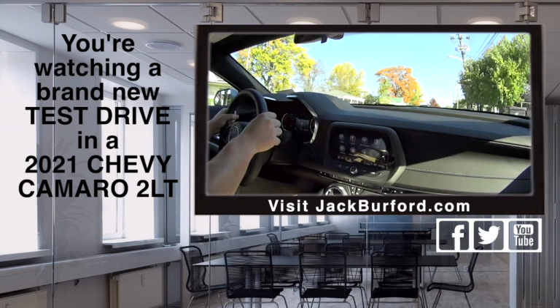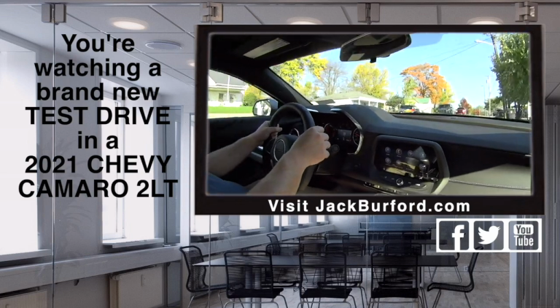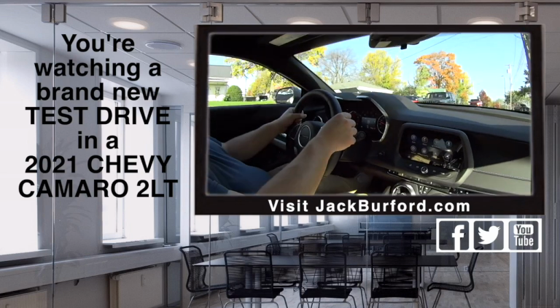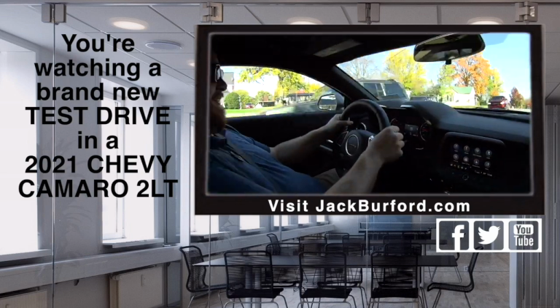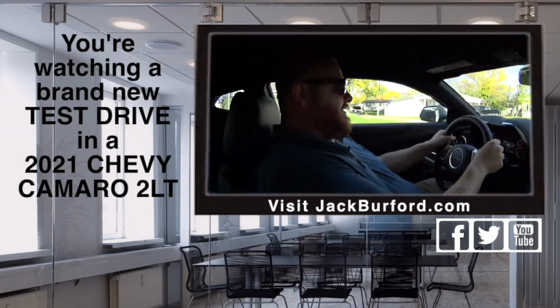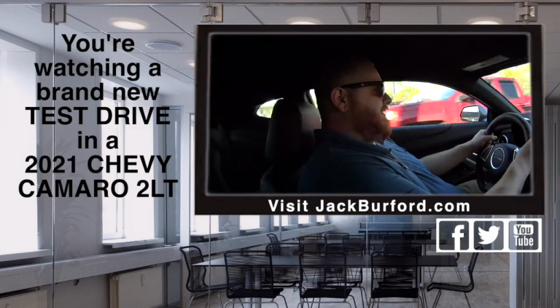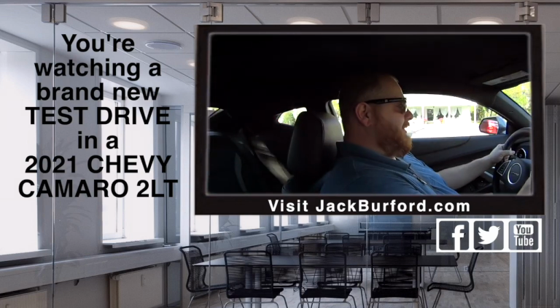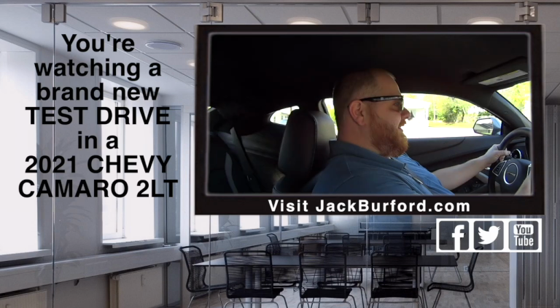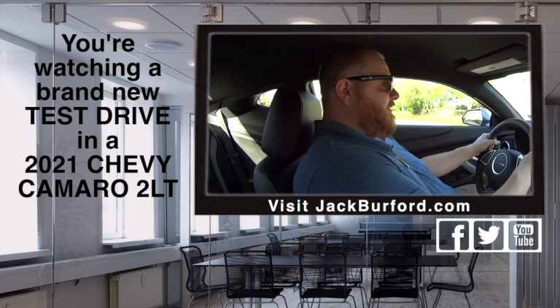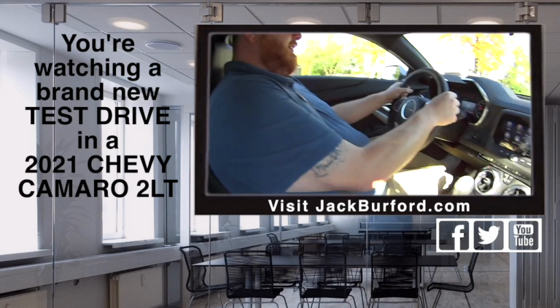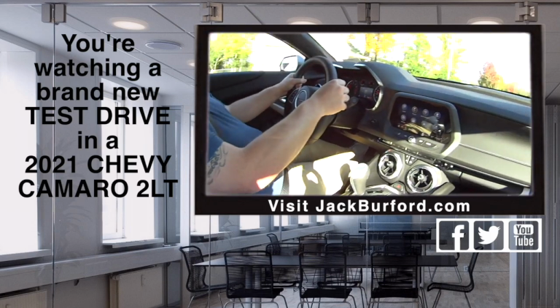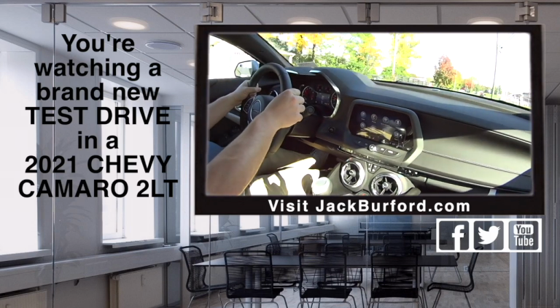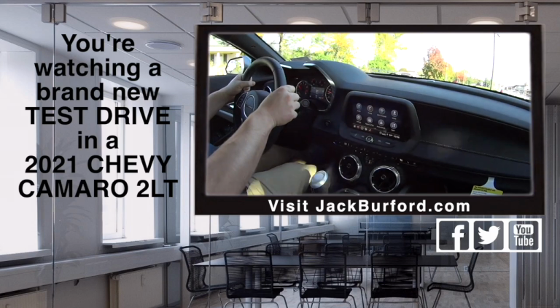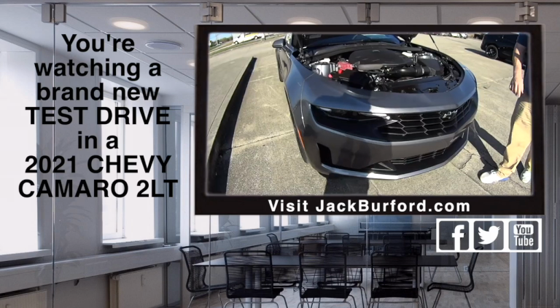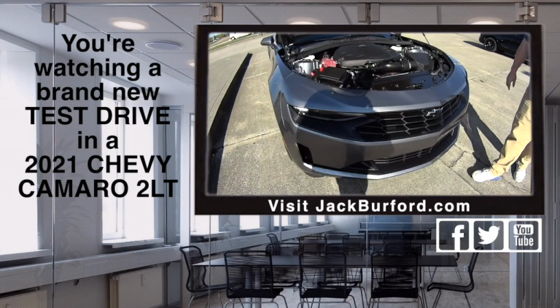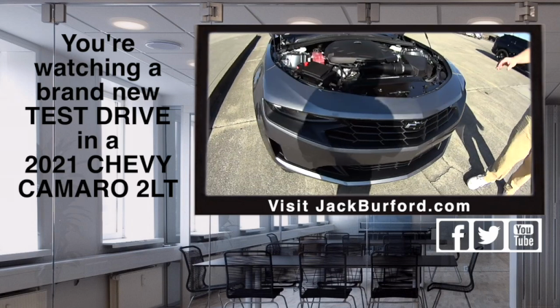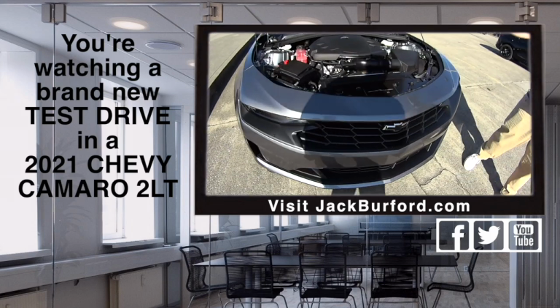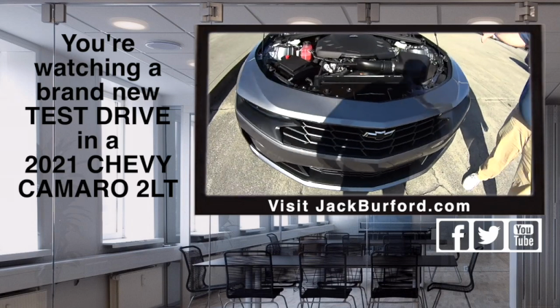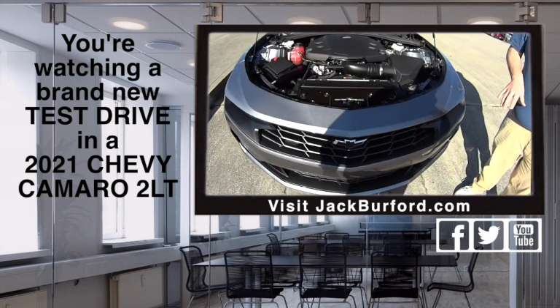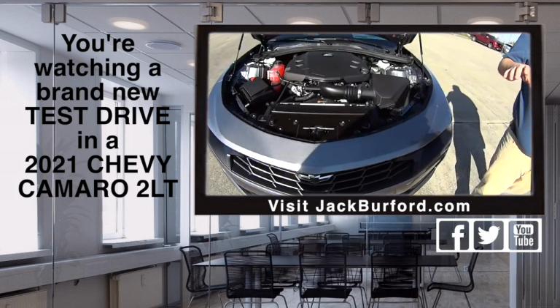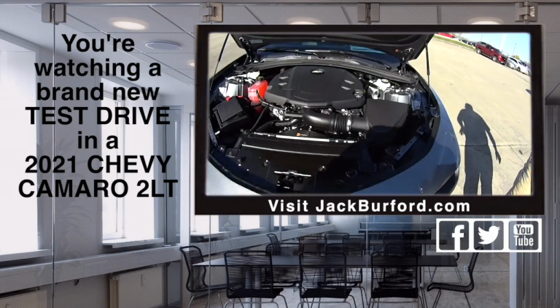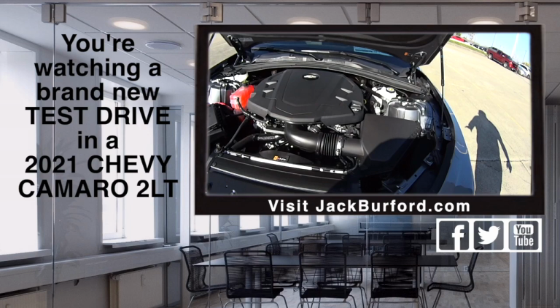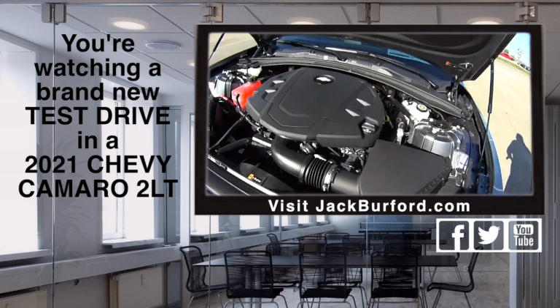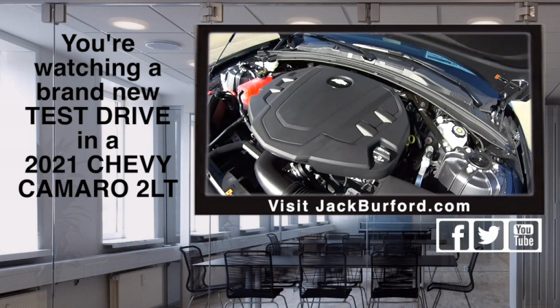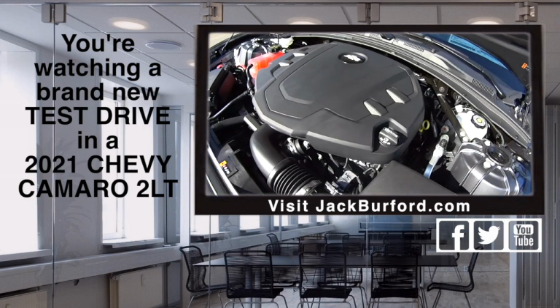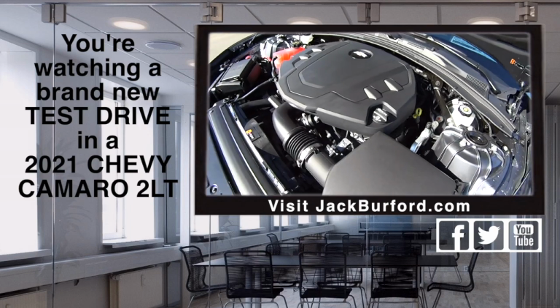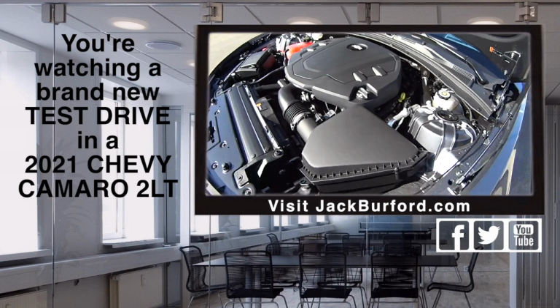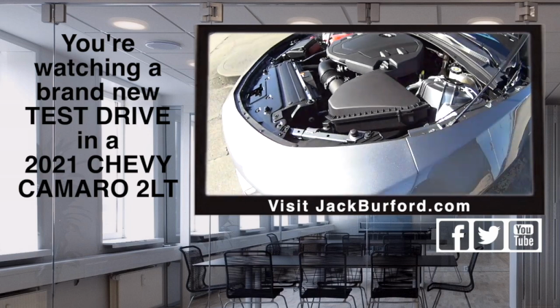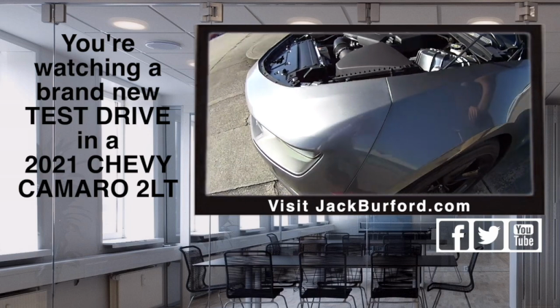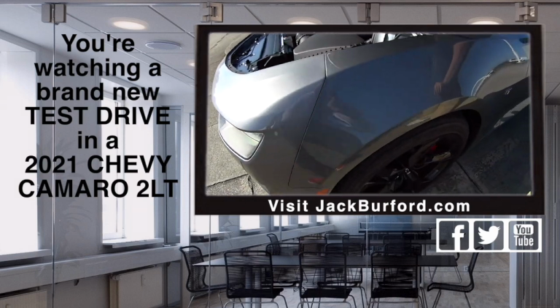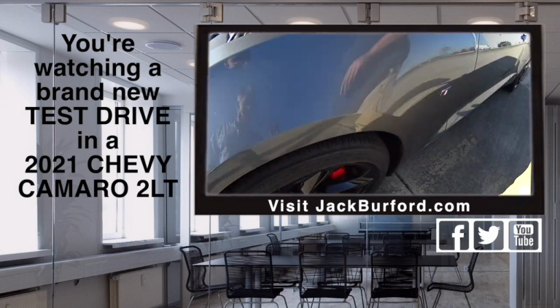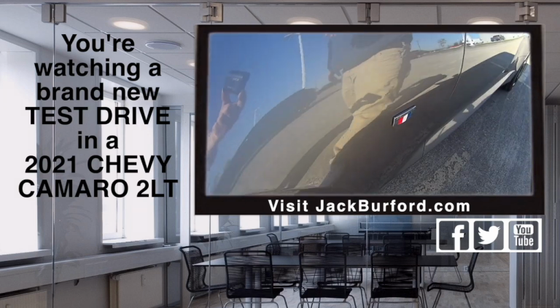JJ Camario — as JB Moore used to call him. Oh yeah, it's a 2021 Camaro. It is a 21 Camaro.